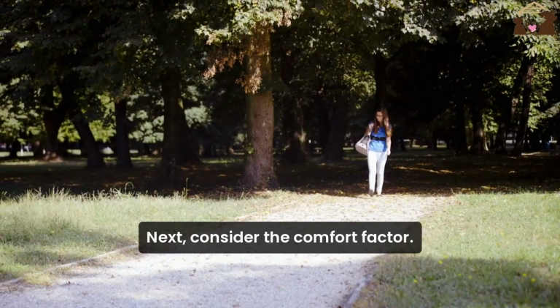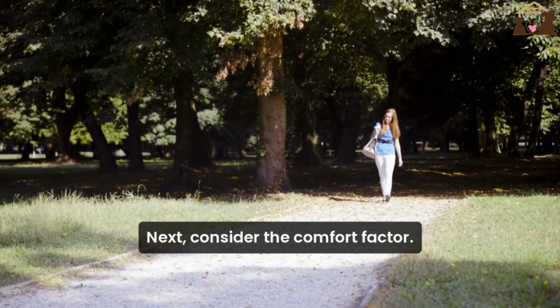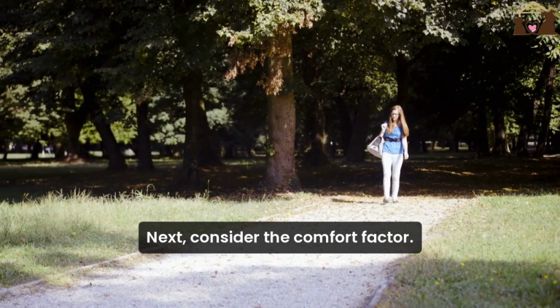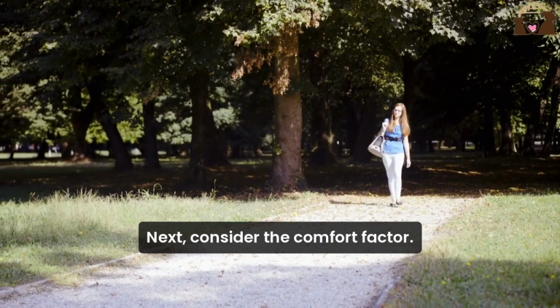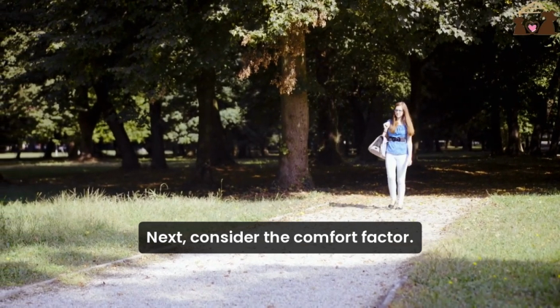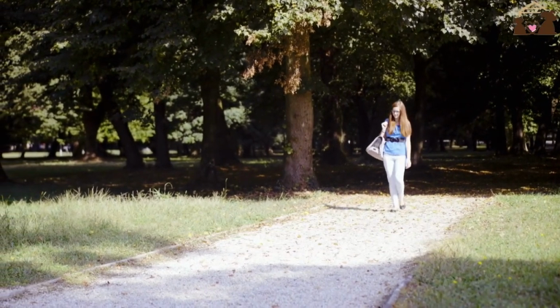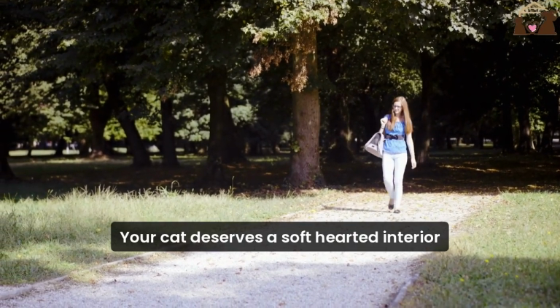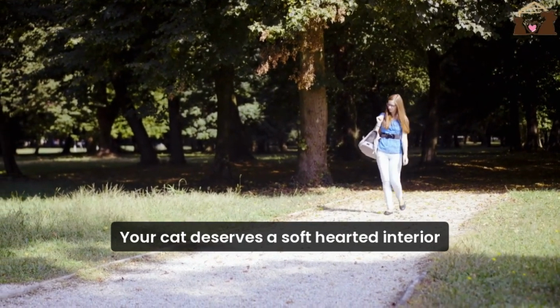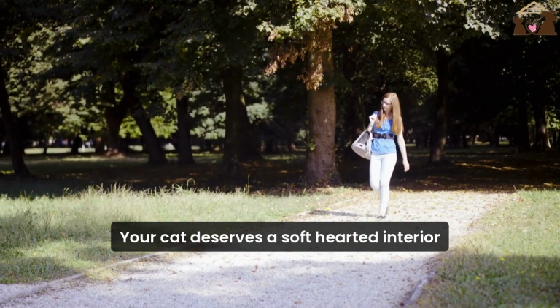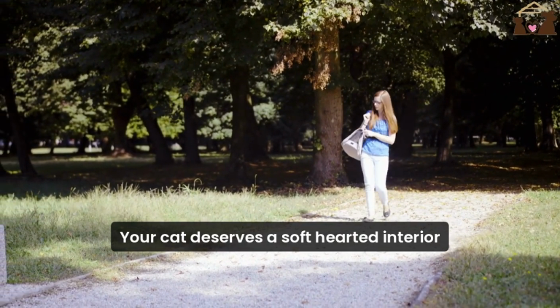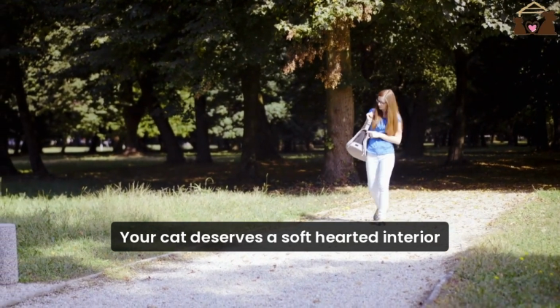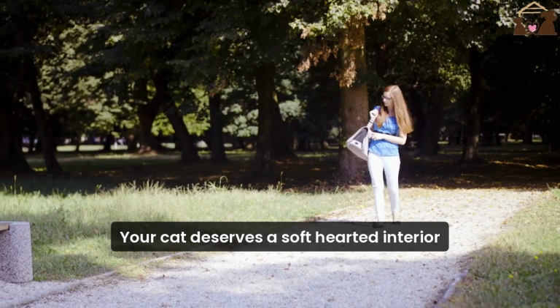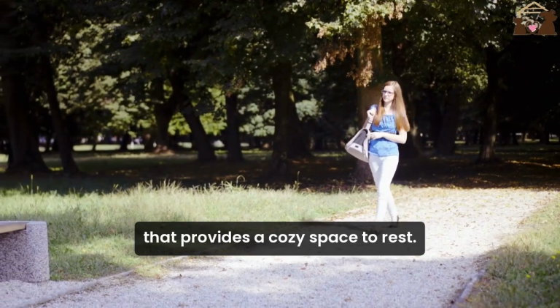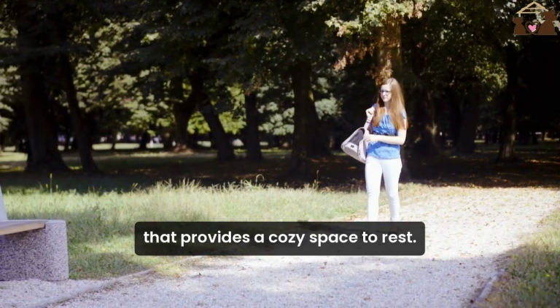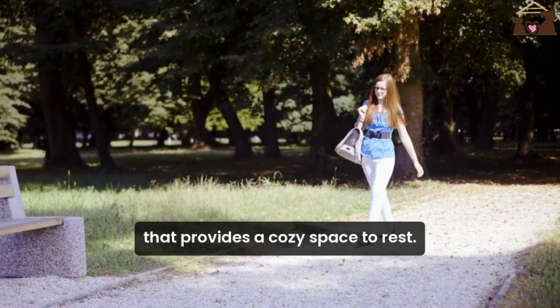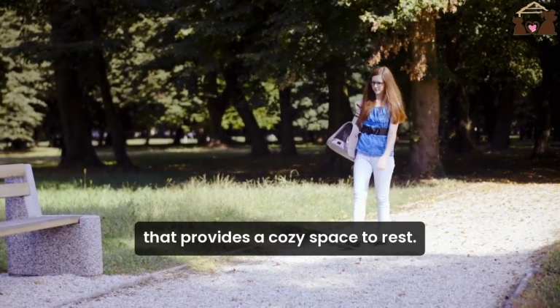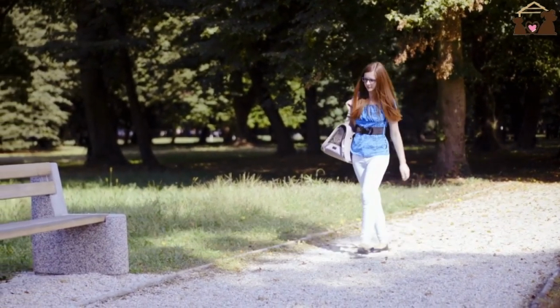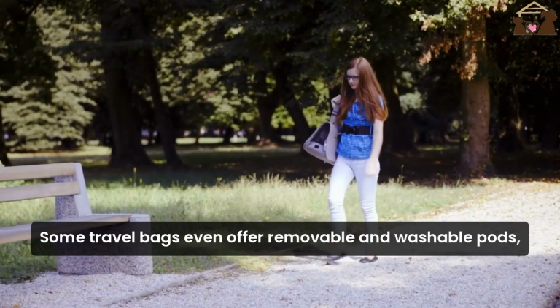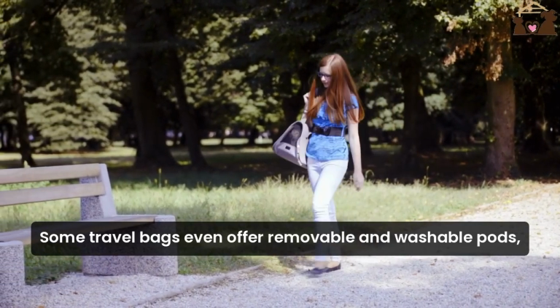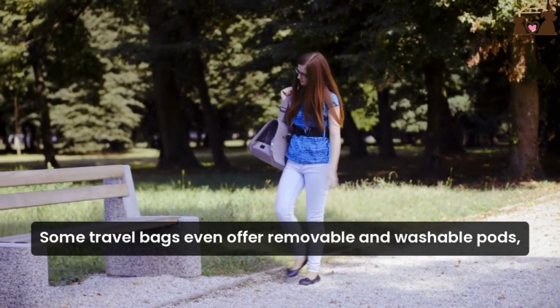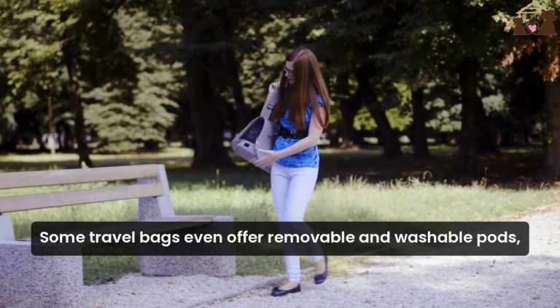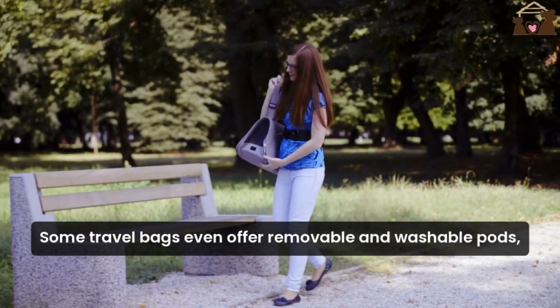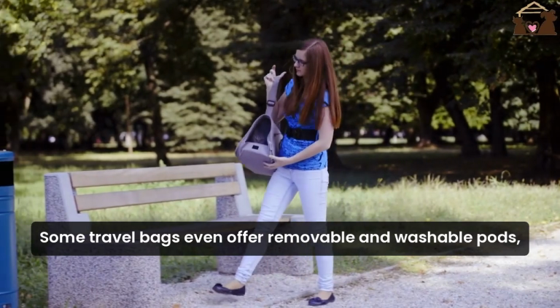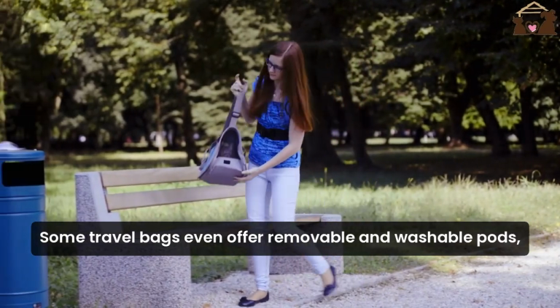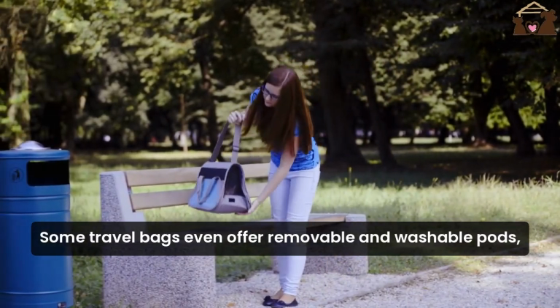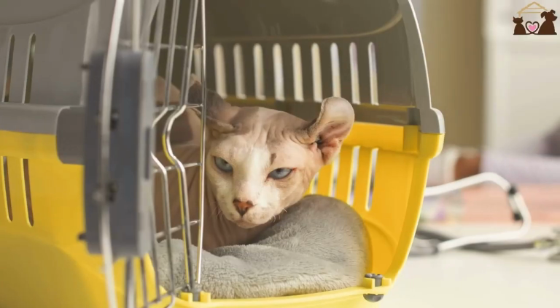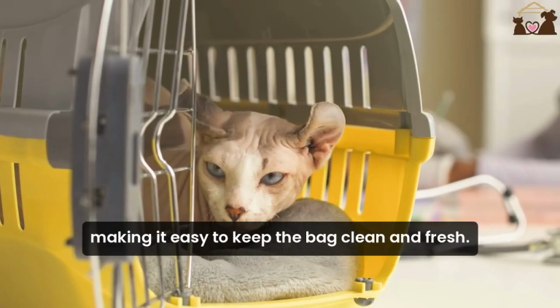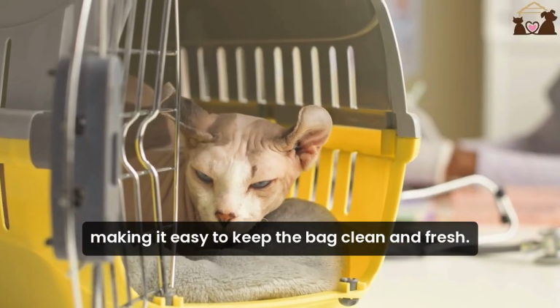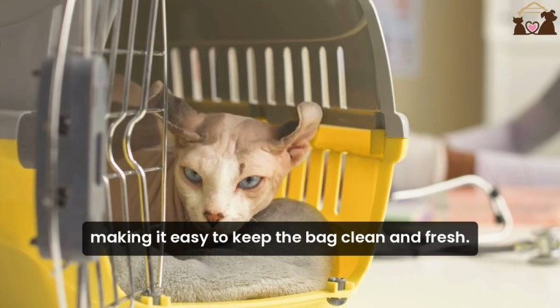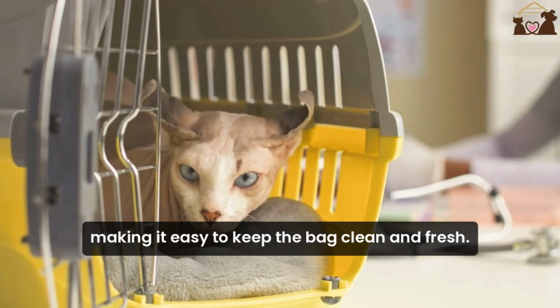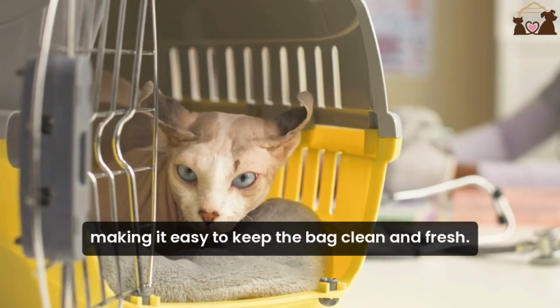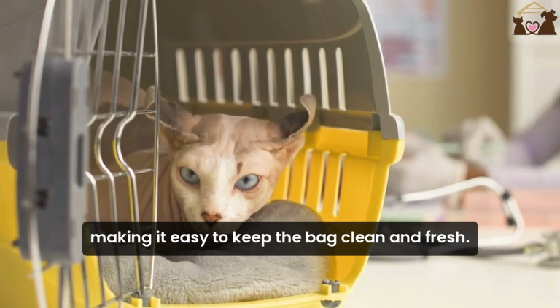Next, consider the comfort factor. Your cat deserves a soft, padded interior that provides a cozy space to rest. Some travel bags even offer removable and washable pads, making it easy to keep the bag clean and fresh.